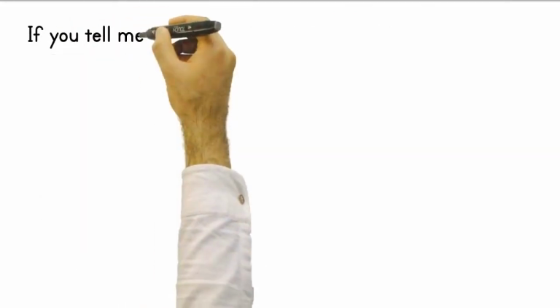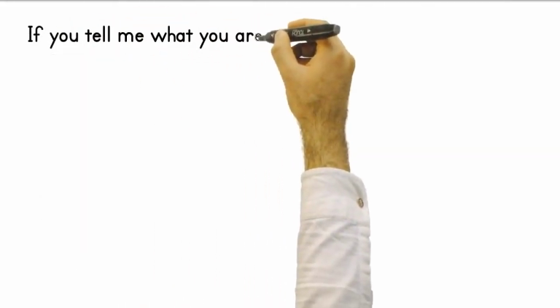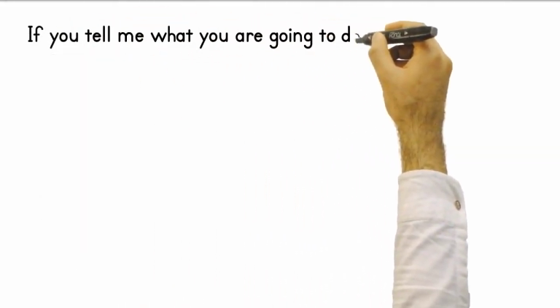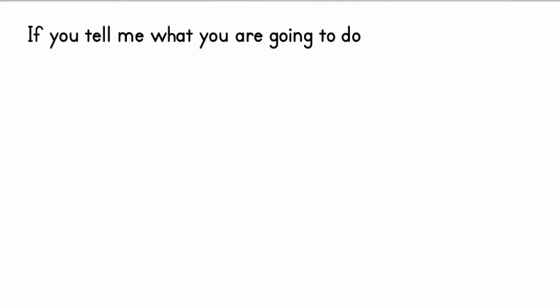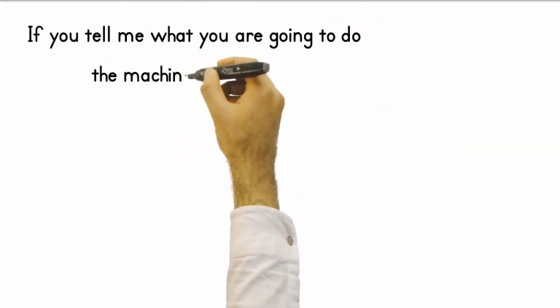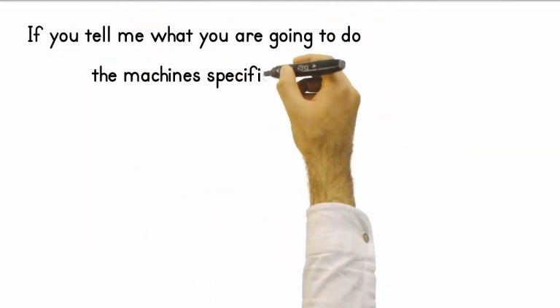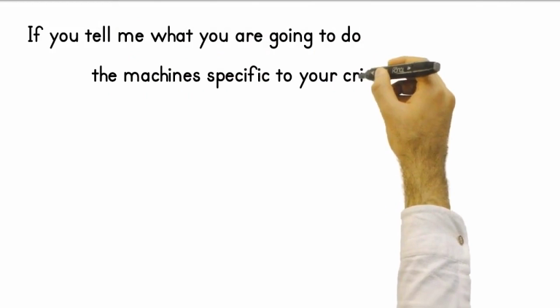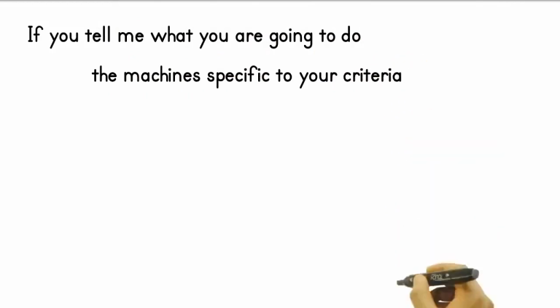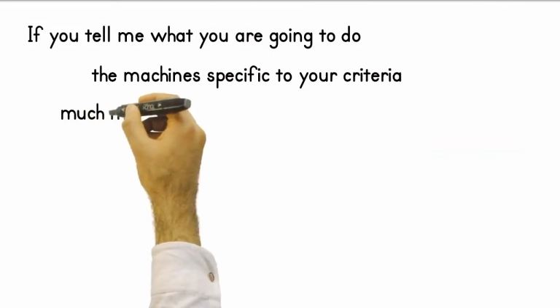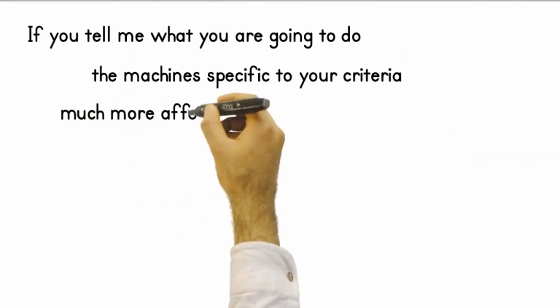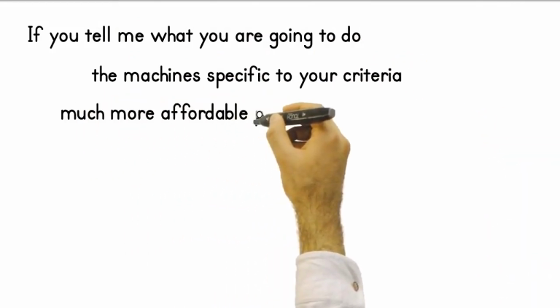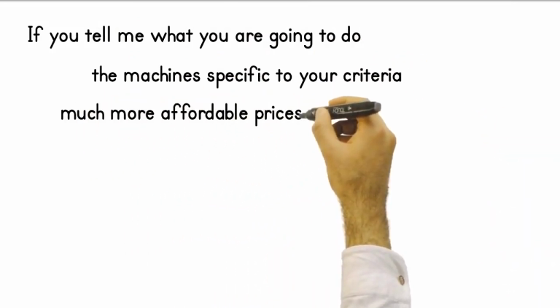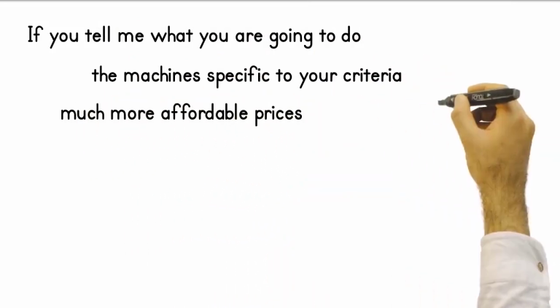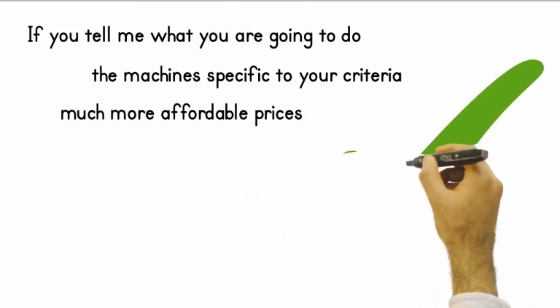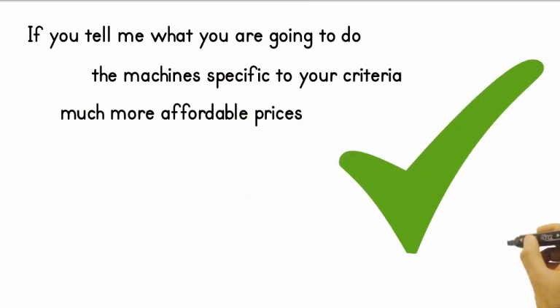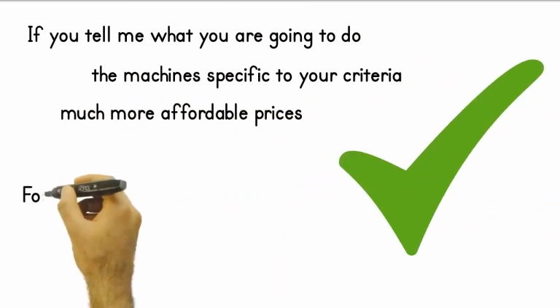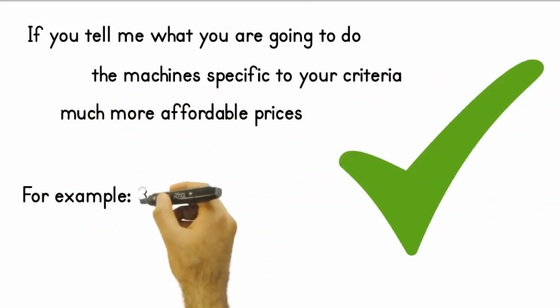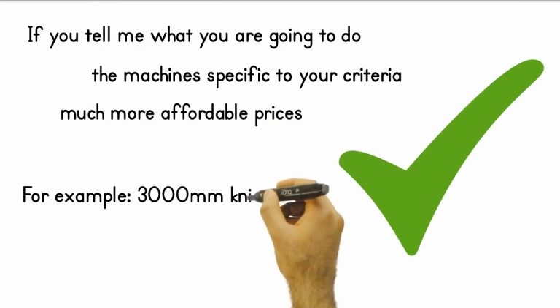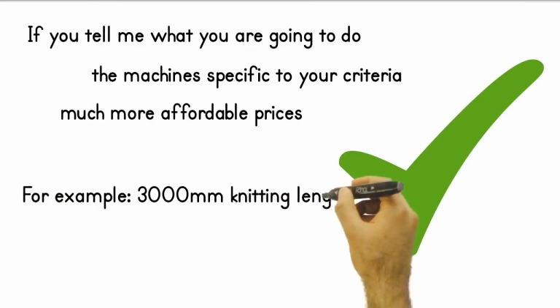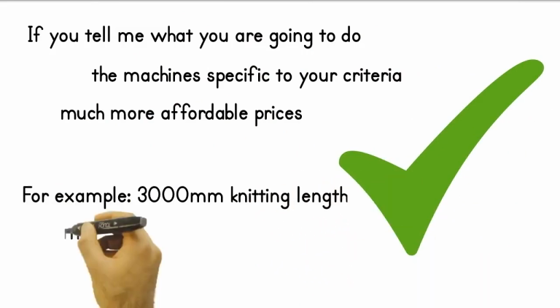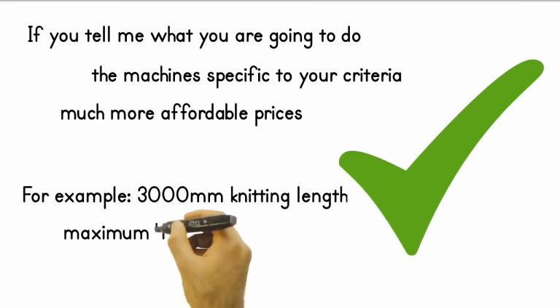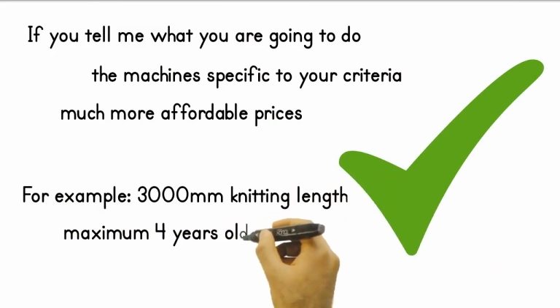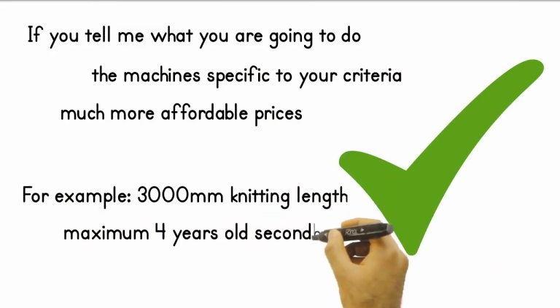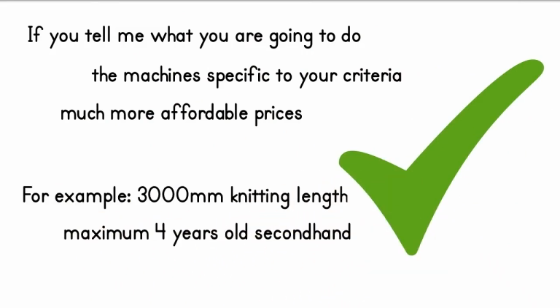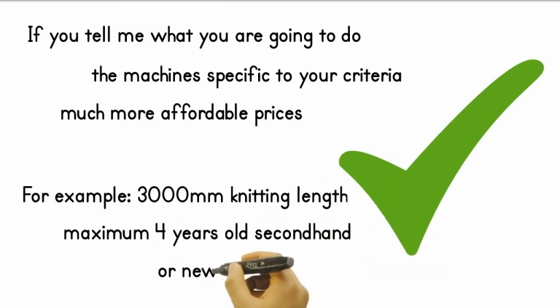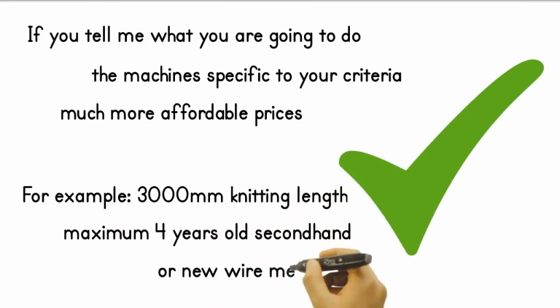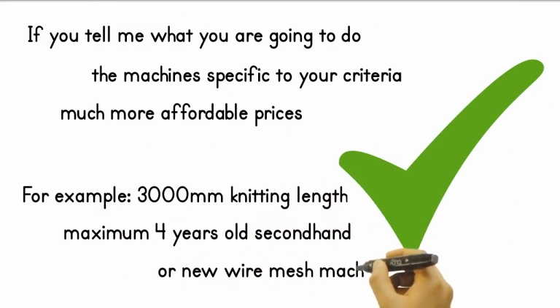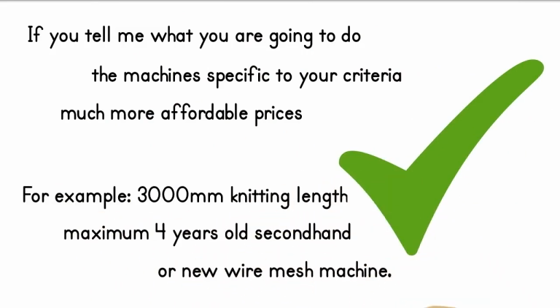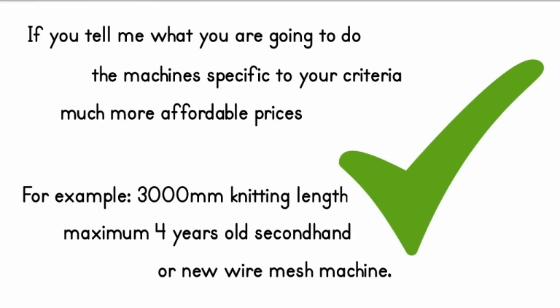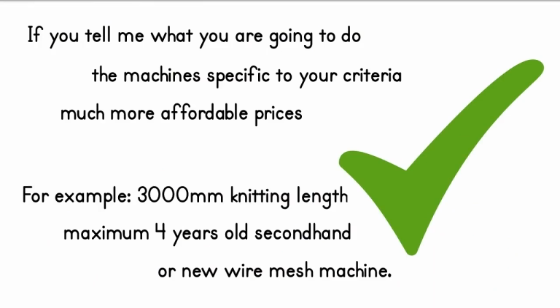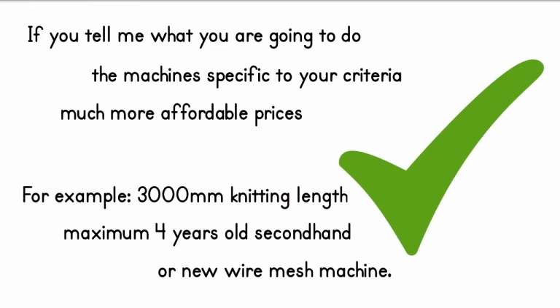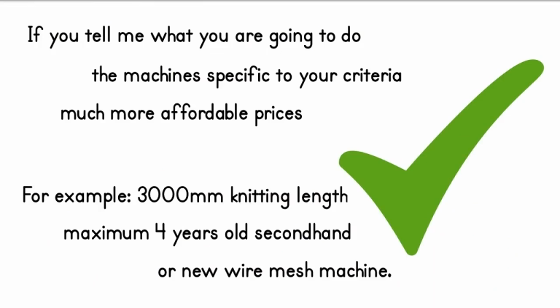If you tell me what you are going to do, I can offer you the machine specific to your criteria from Turkey at much more affordable prices than their counterparts in the world. For example, a 3000 mm knitting length, maximum 4 years old second-hand or new wire mesh machine.